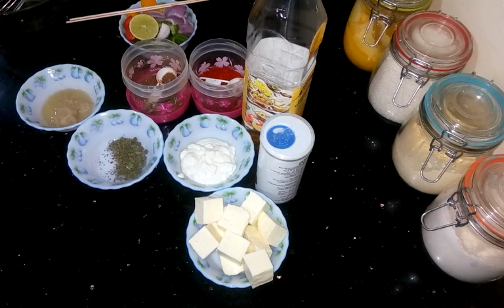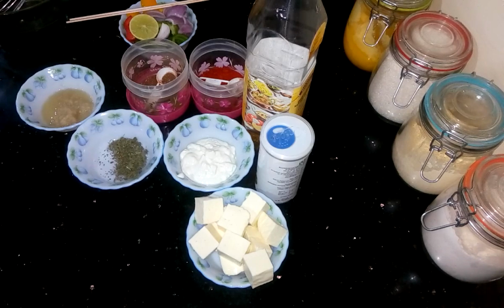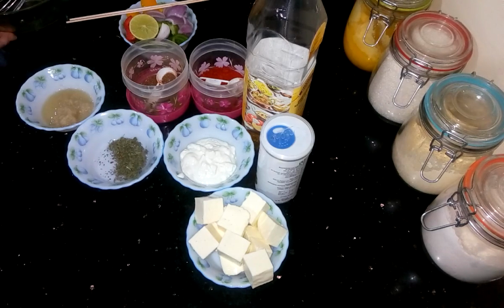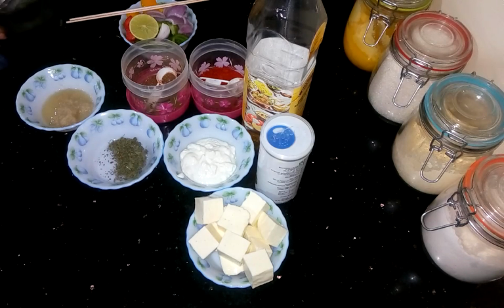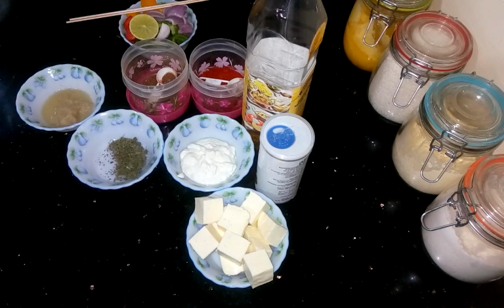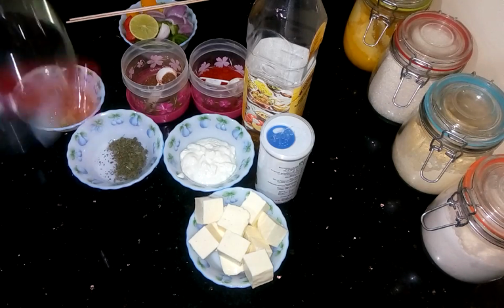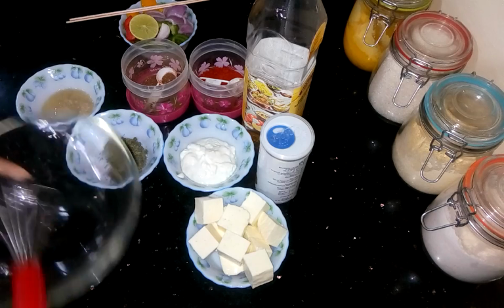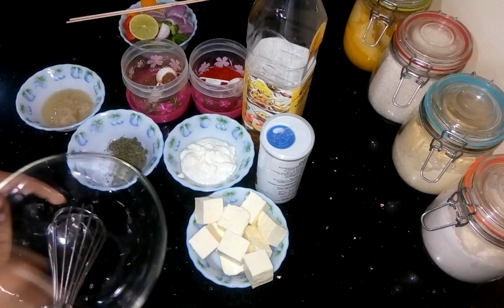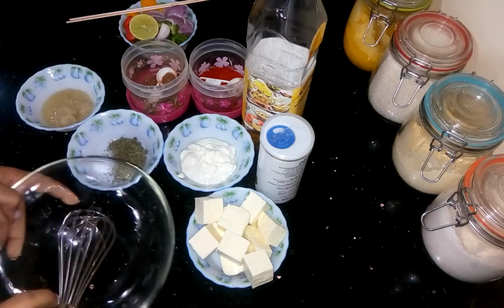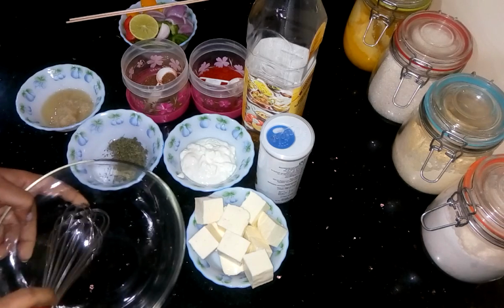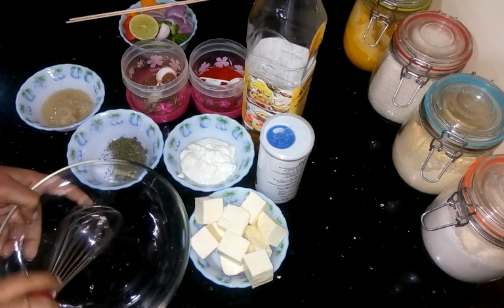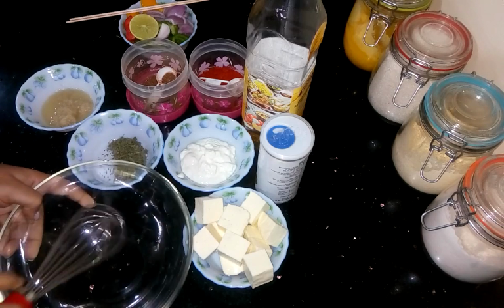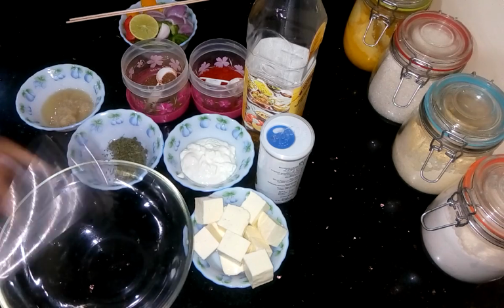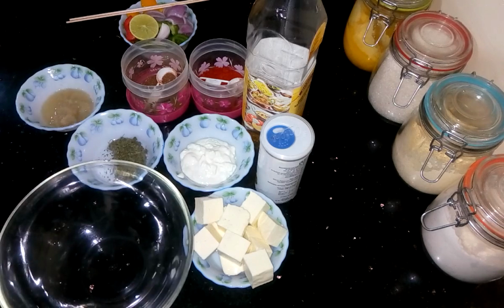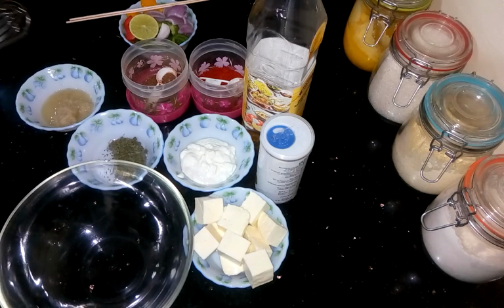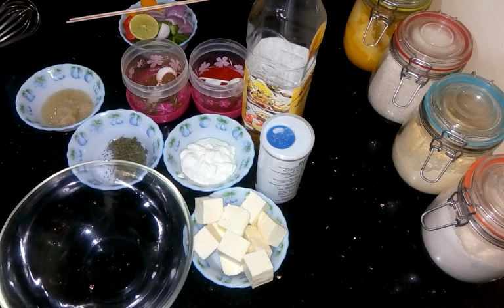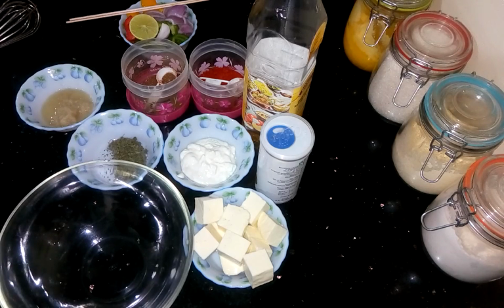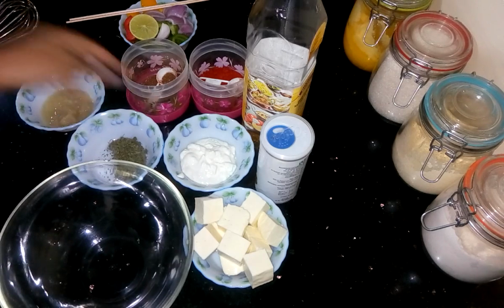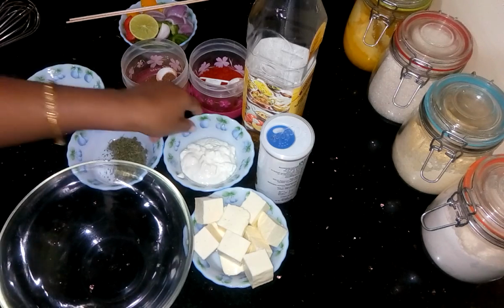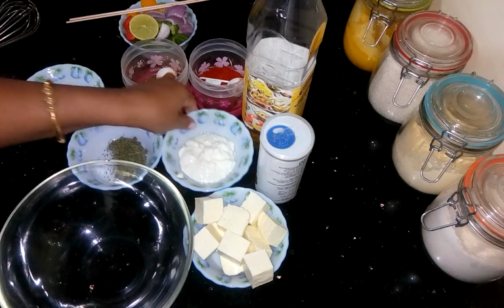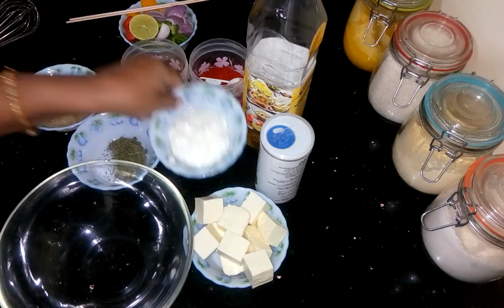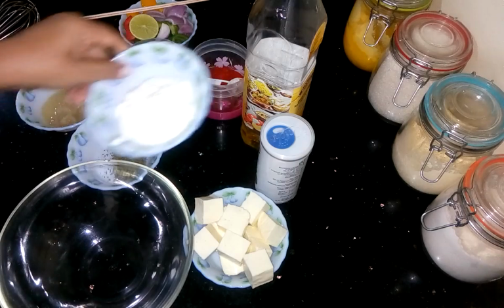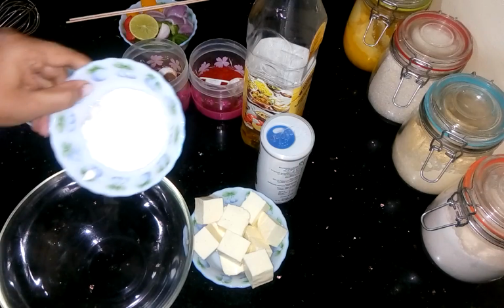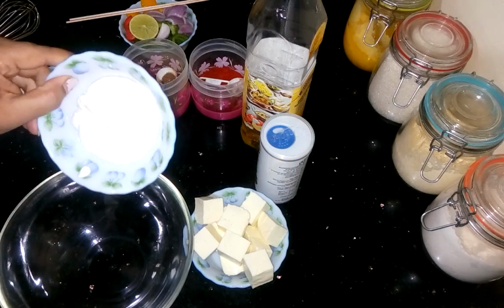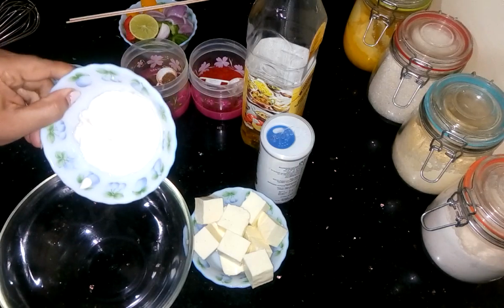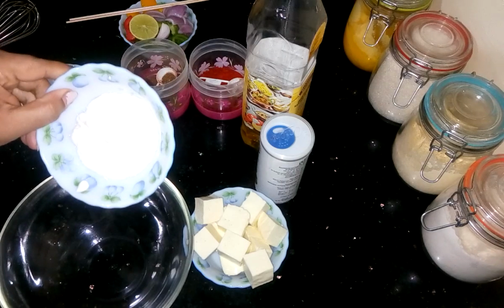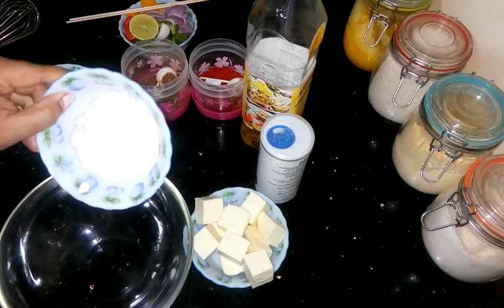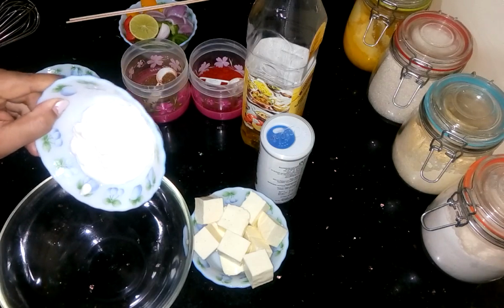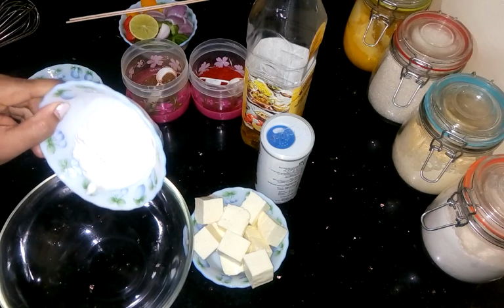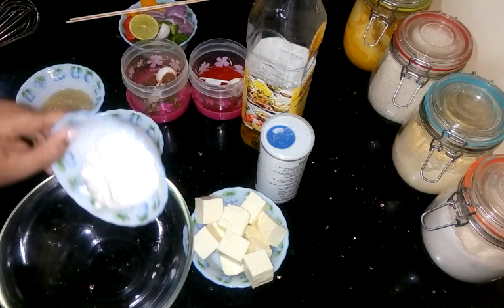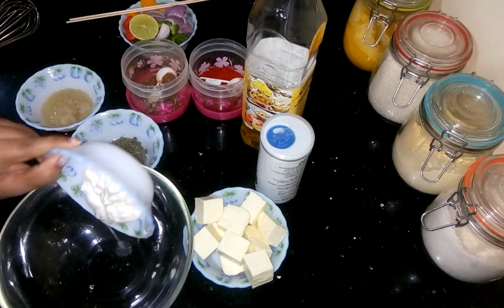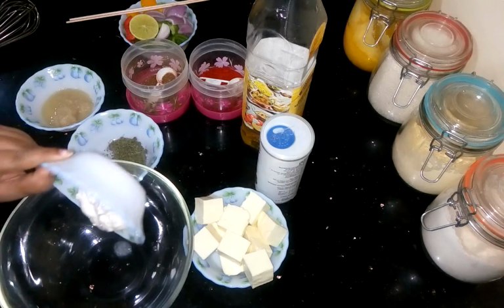So first I need to marinate the paneer. Here I have taken a big mixing bowl. Now I am adding thick and nicely beaten yogurt into it.